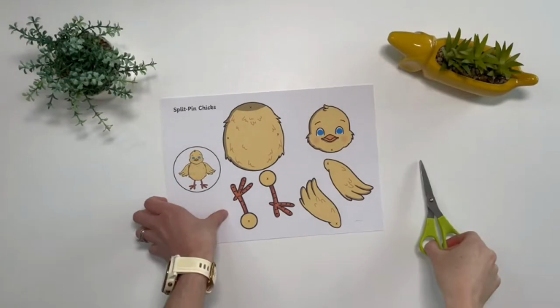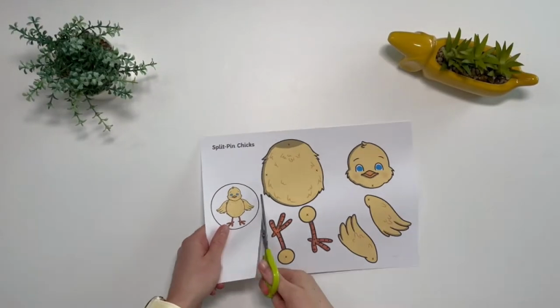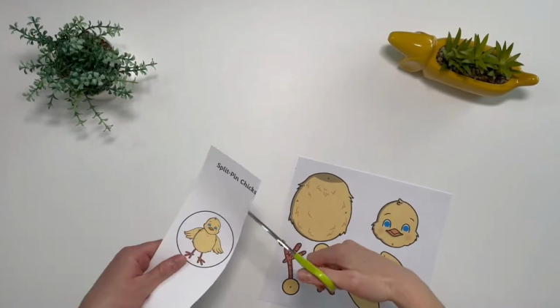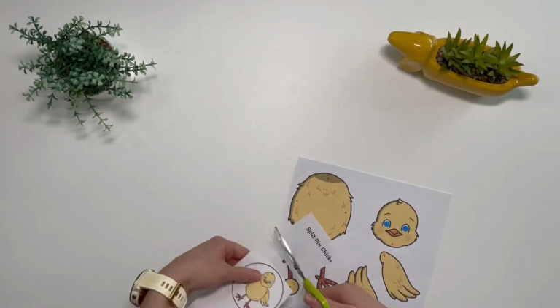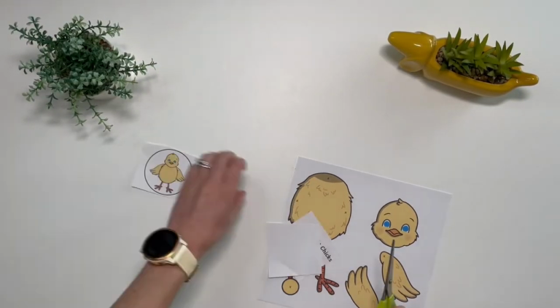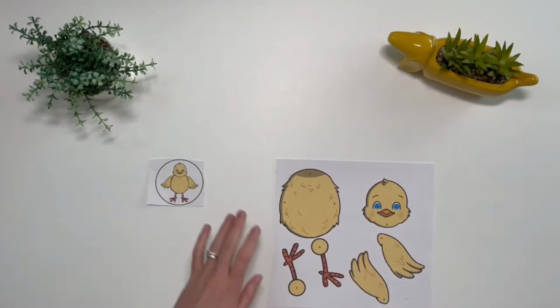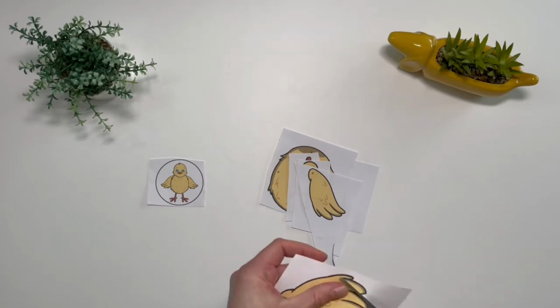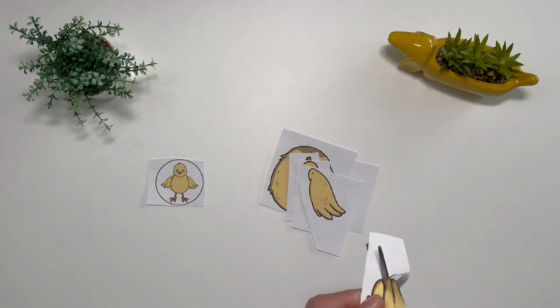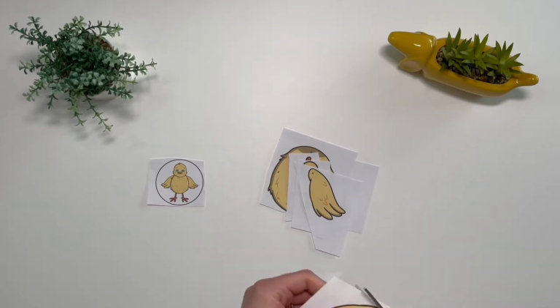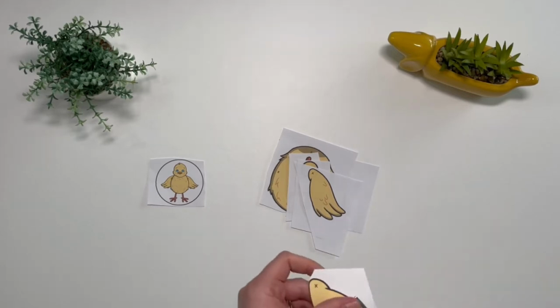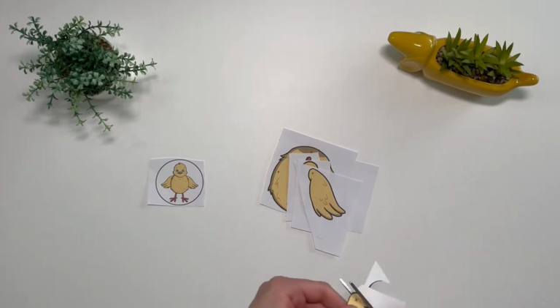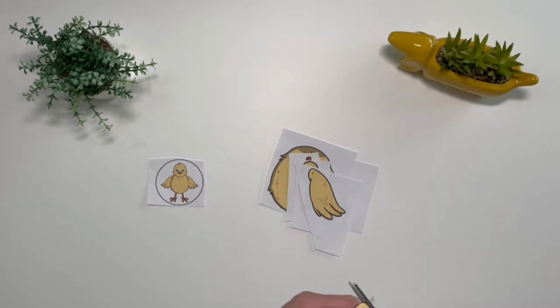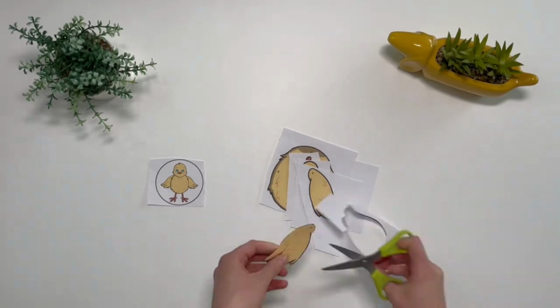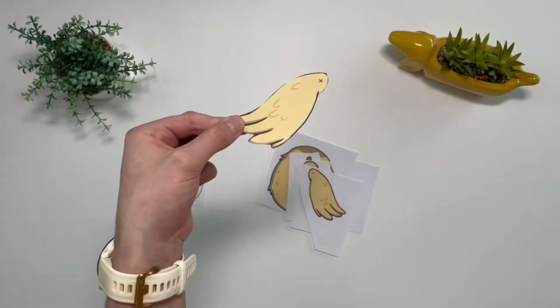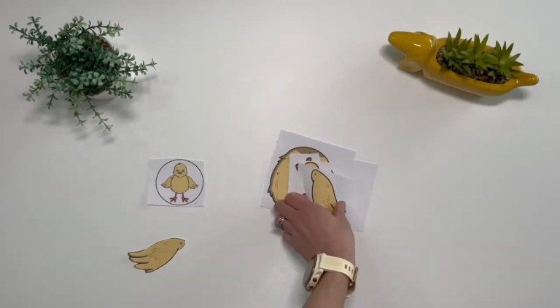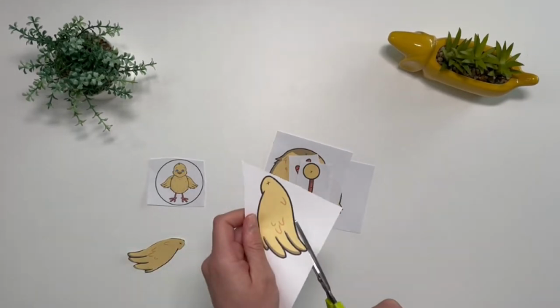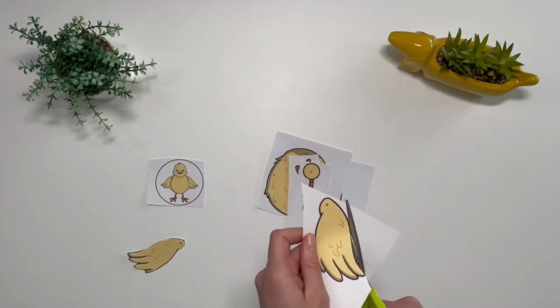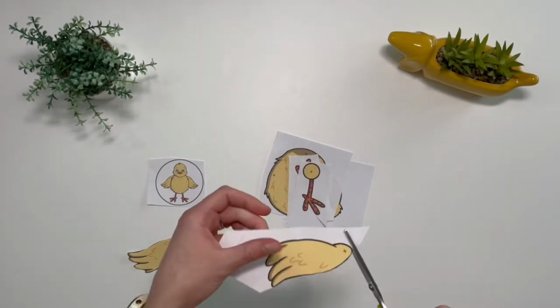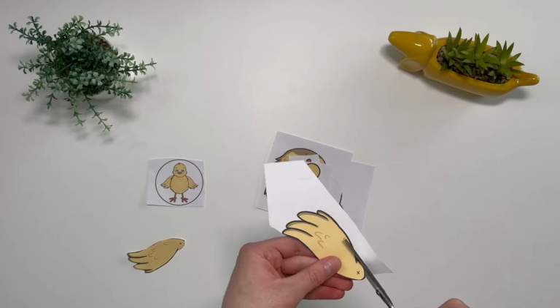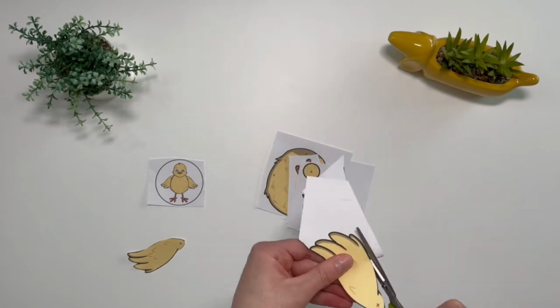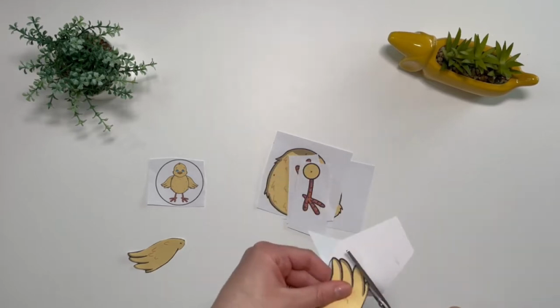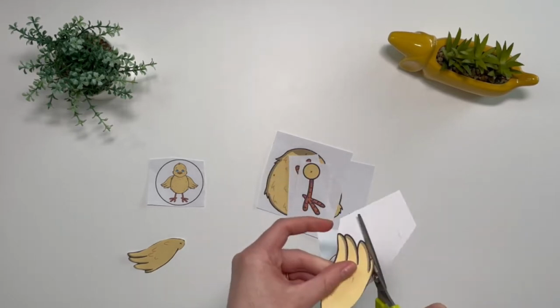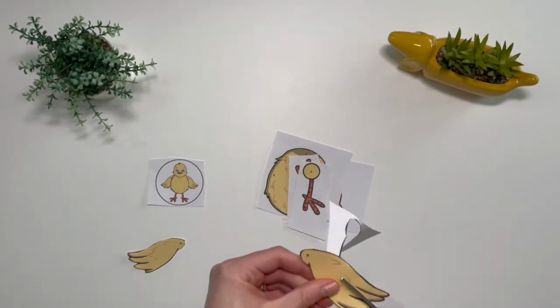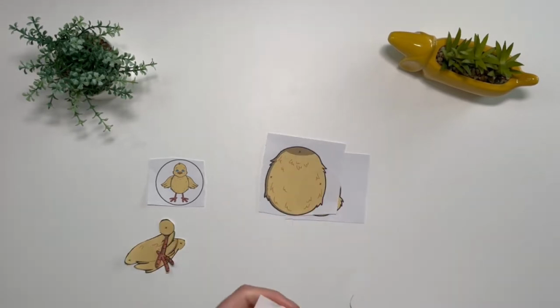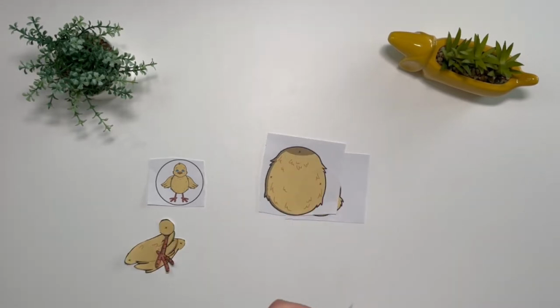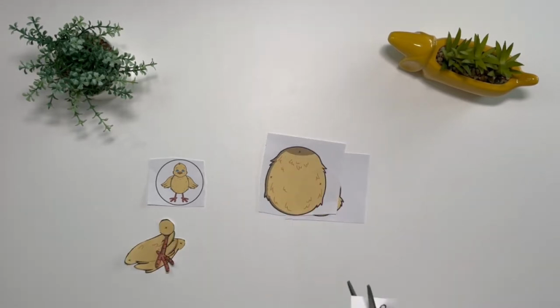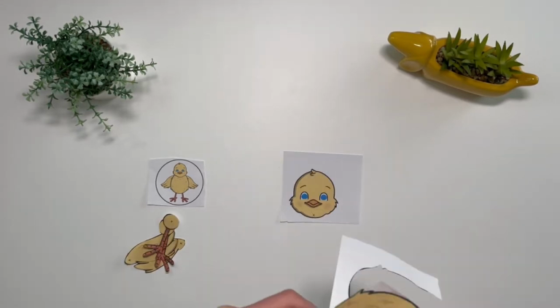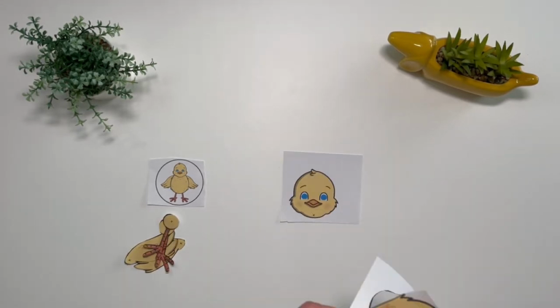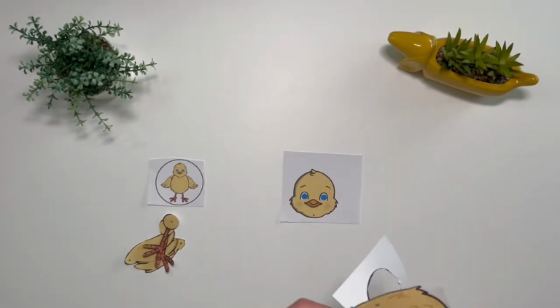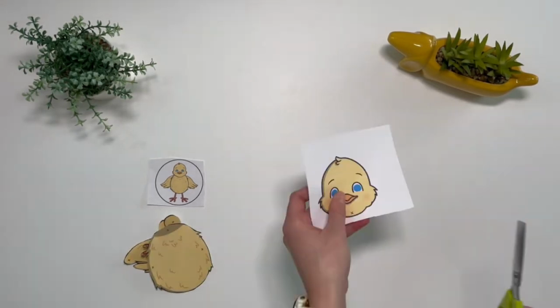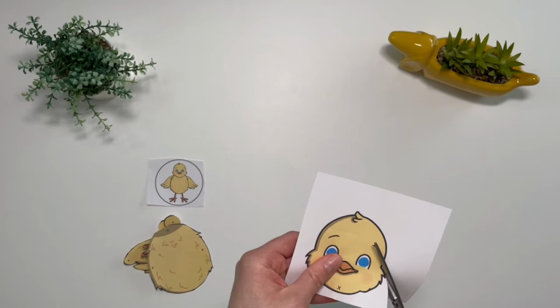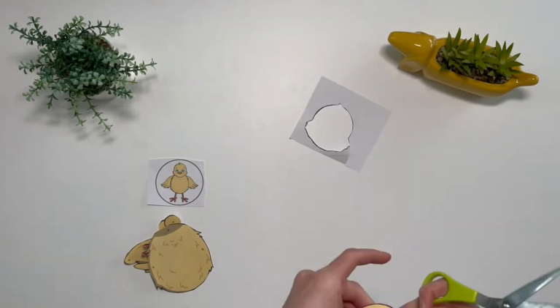Children can start off by cutting out the different body parts of the chick. This will help to improve their fine motor skills. Can children name the different parts of the chick as they are cutting them out?